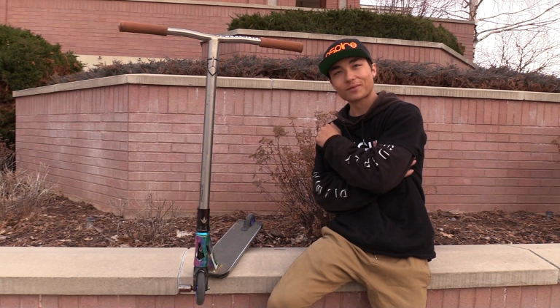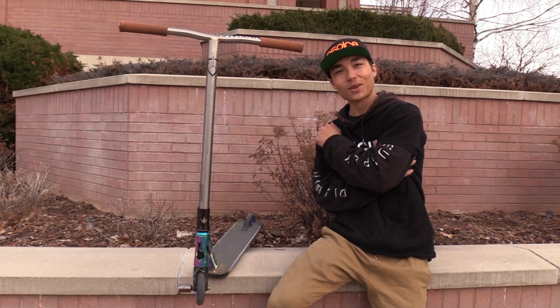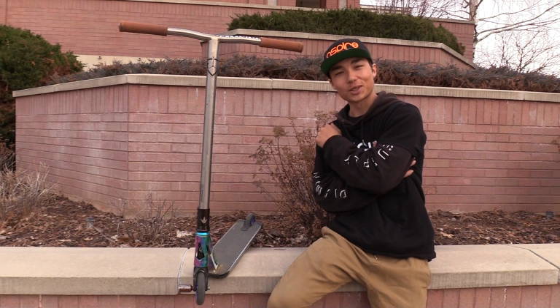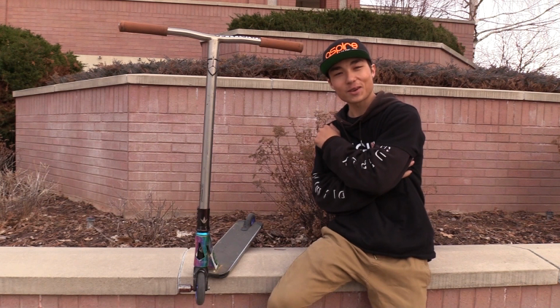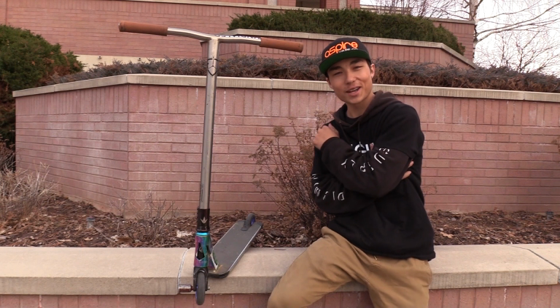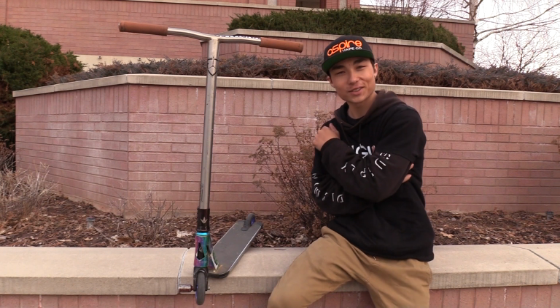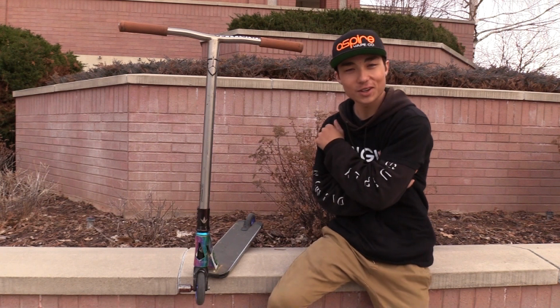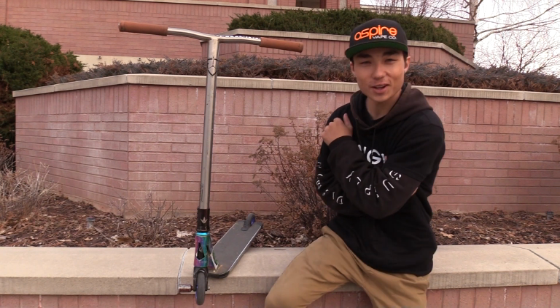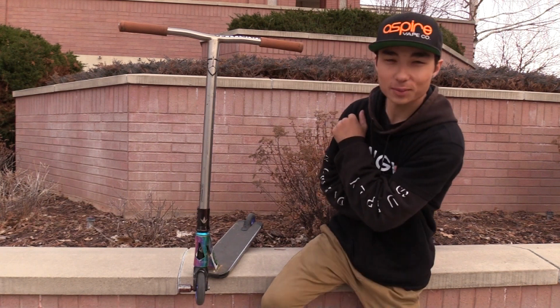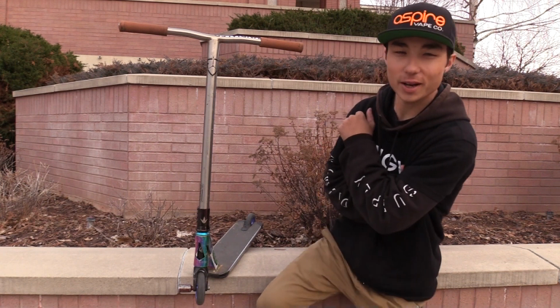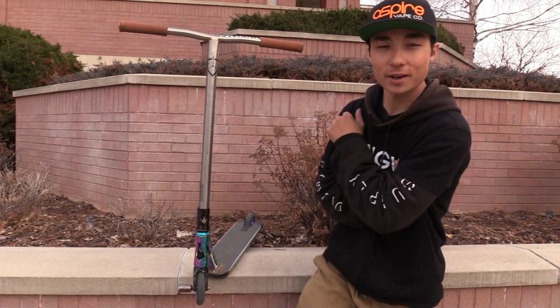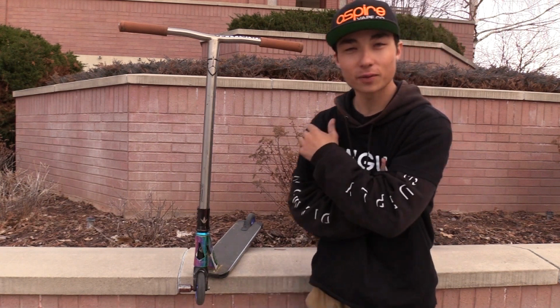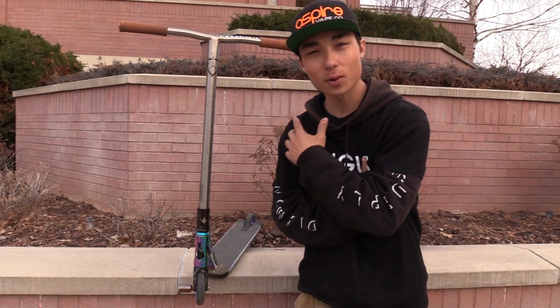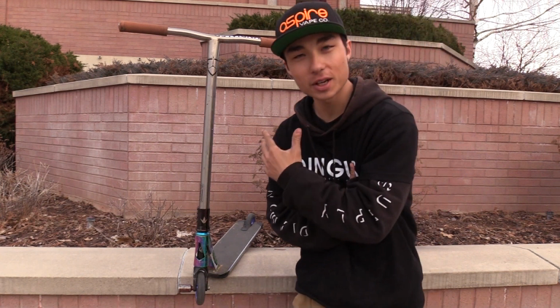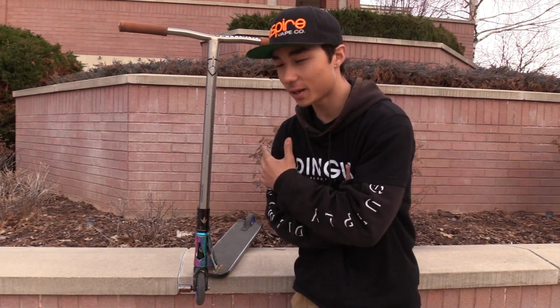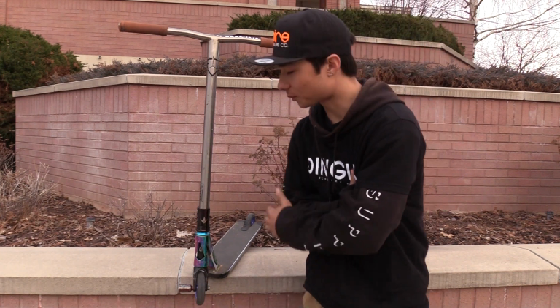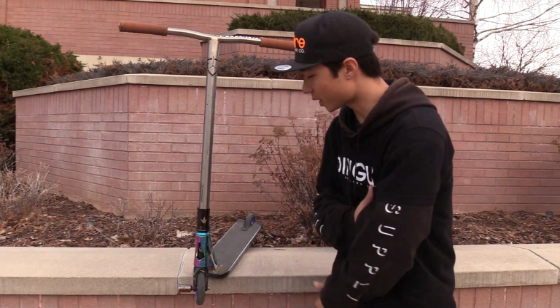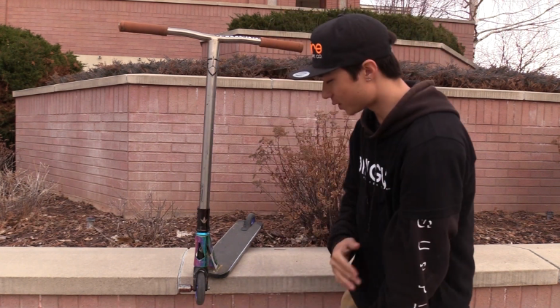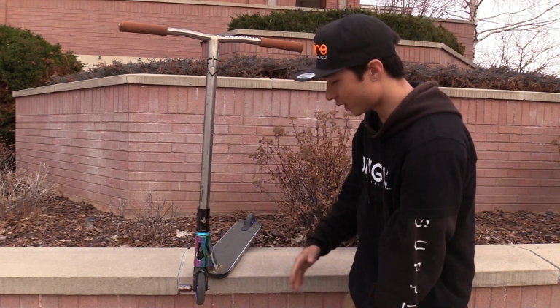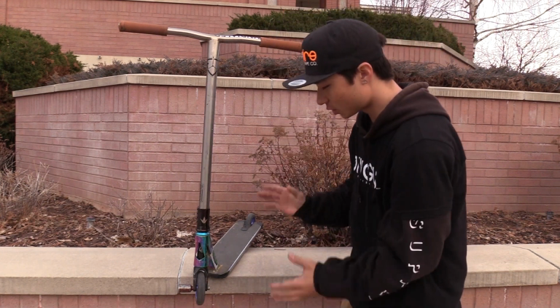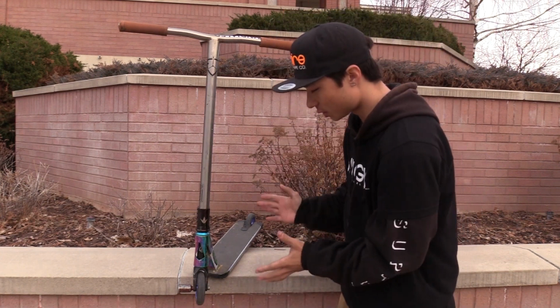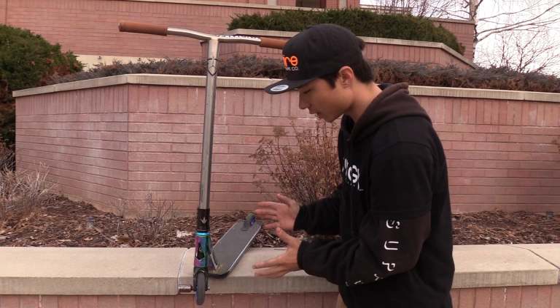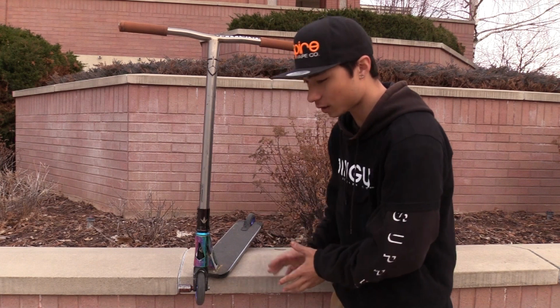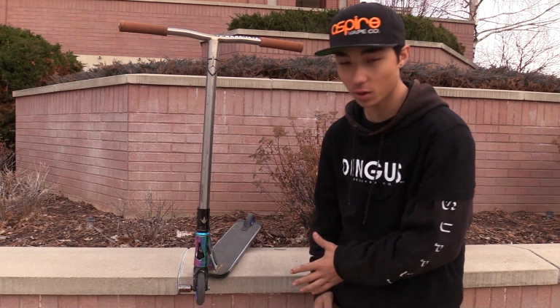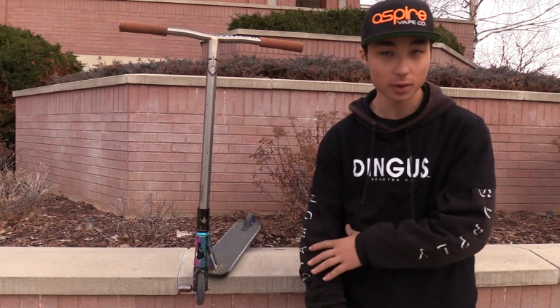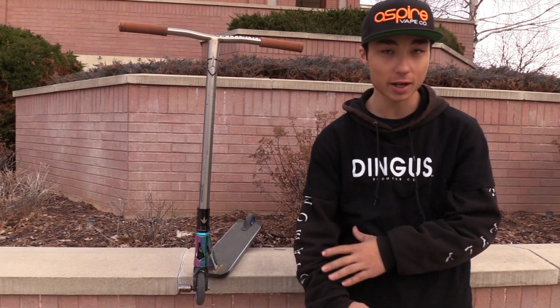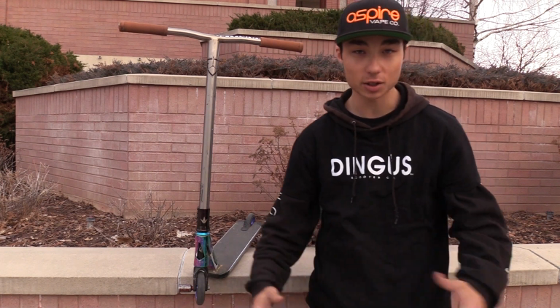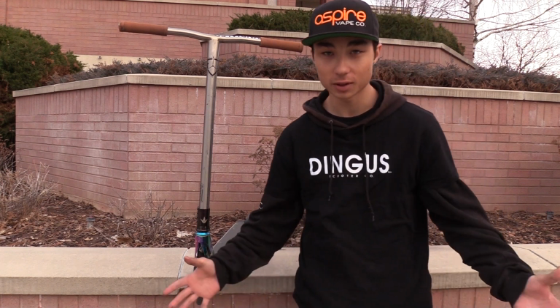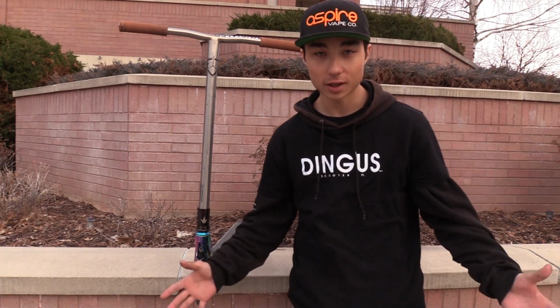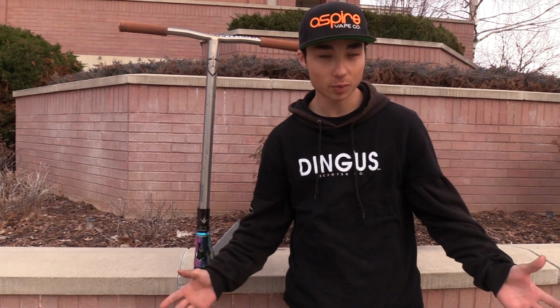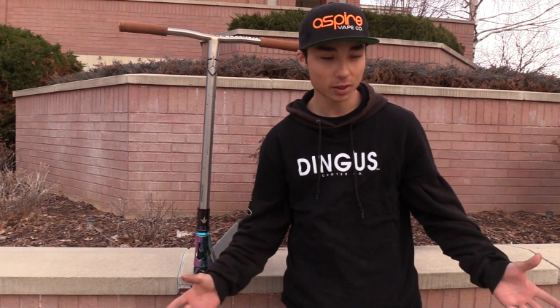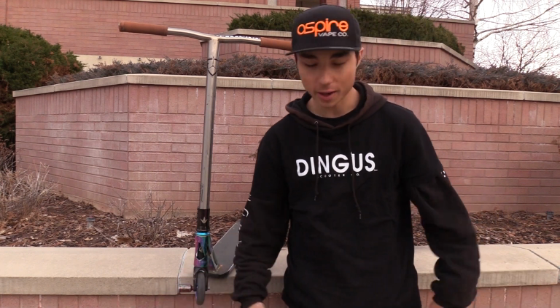What's up guys? This is Dante Hobbs riding here with Full Core TV. We are here doing a scooter check at the beautiful ISU here in Pocatello, Idaho.